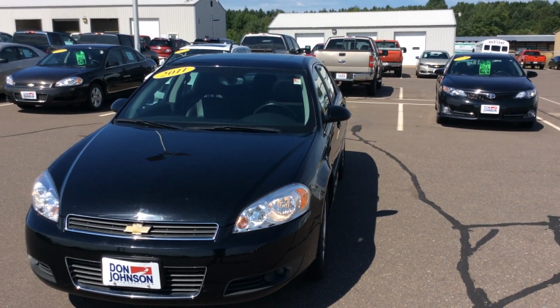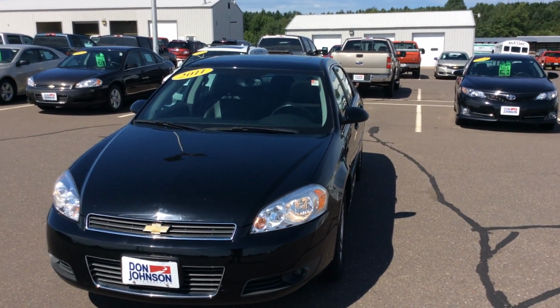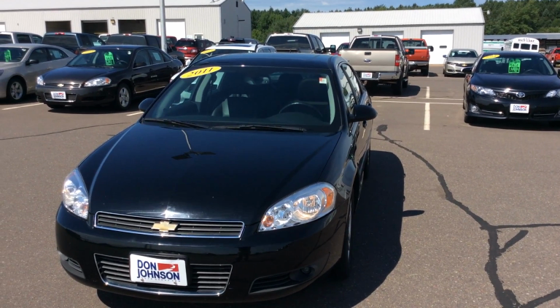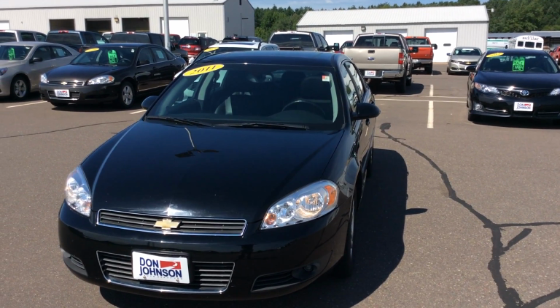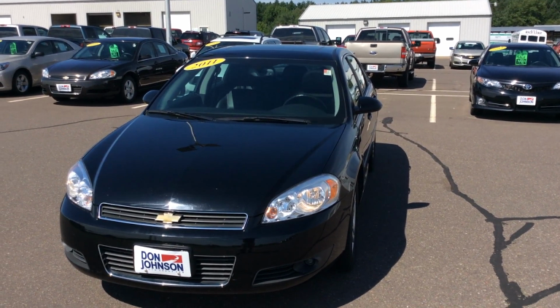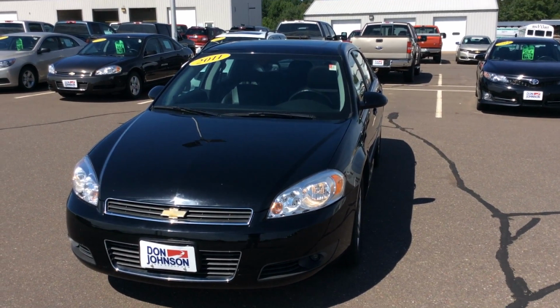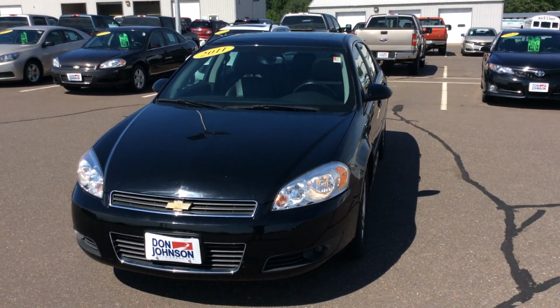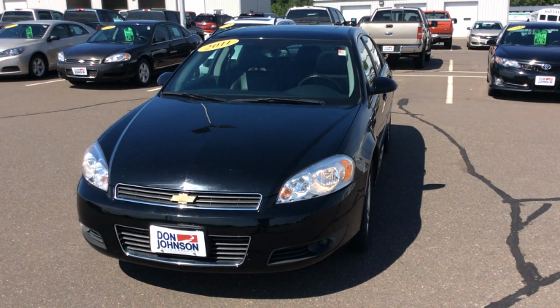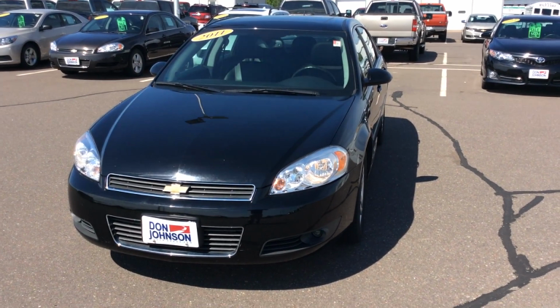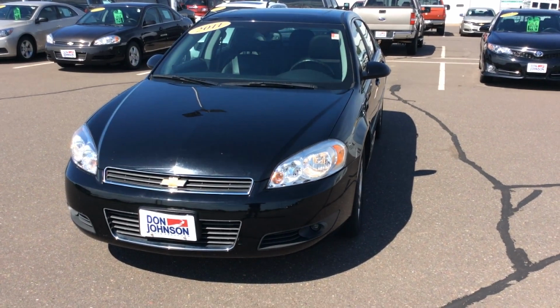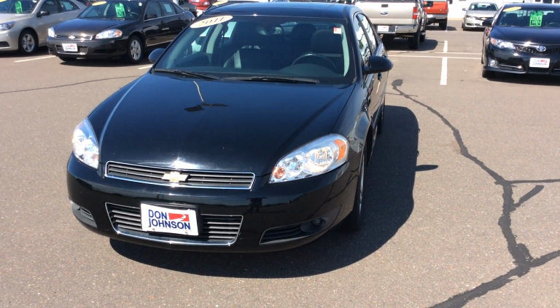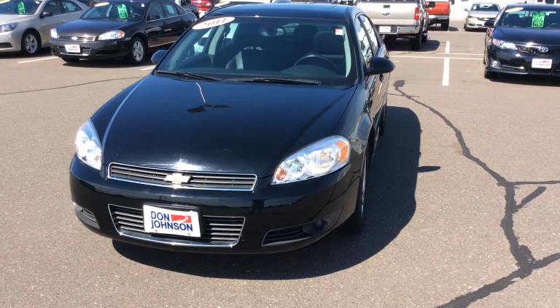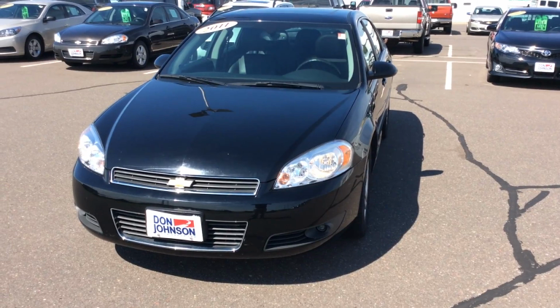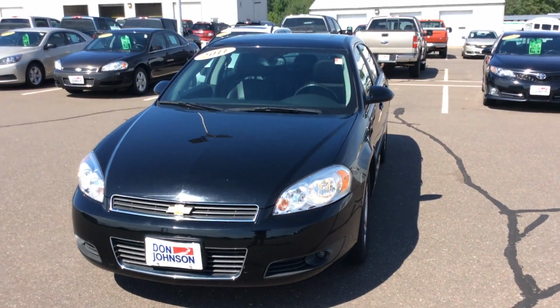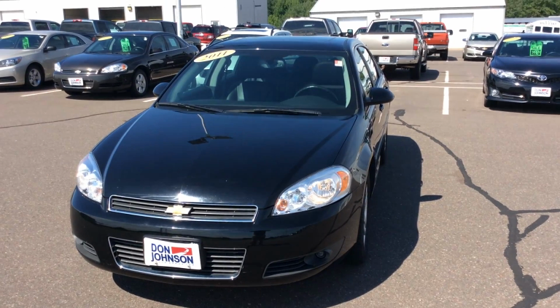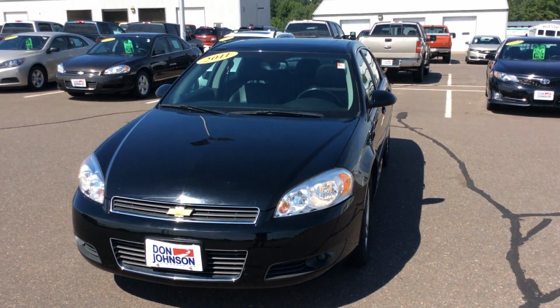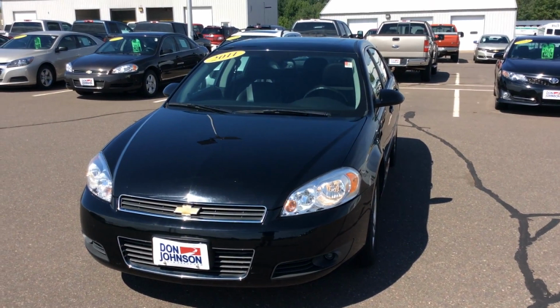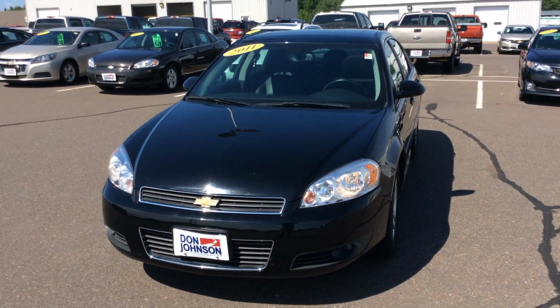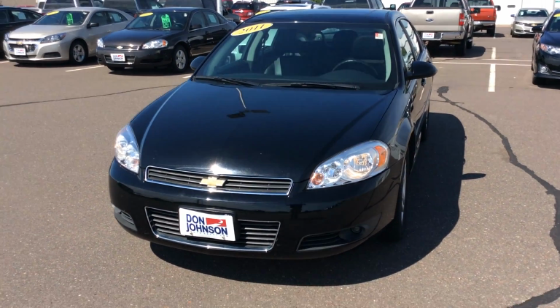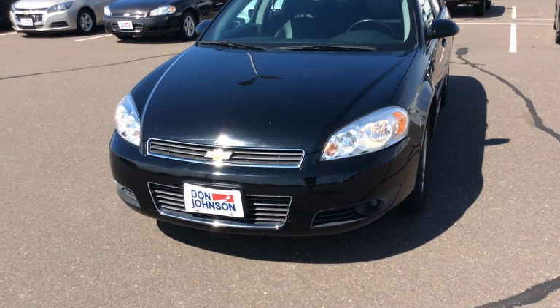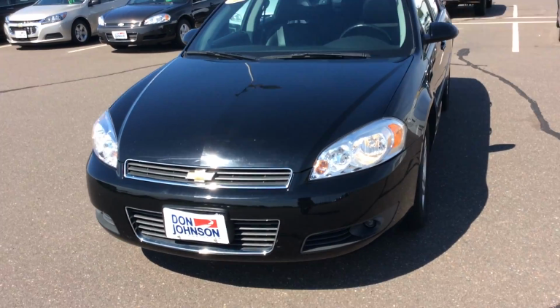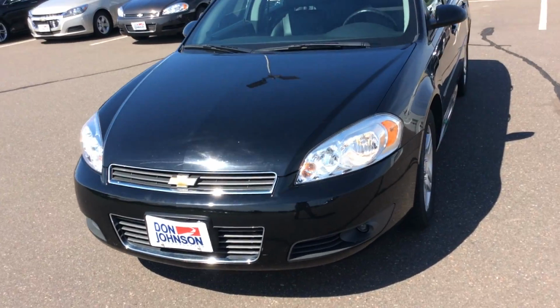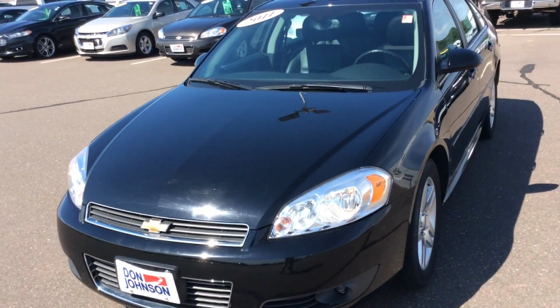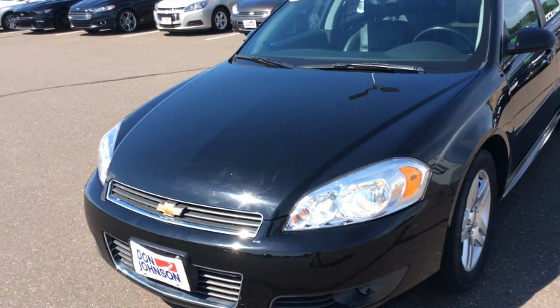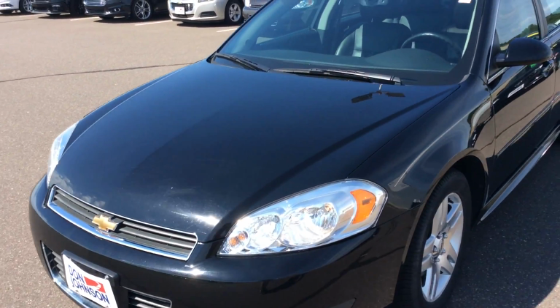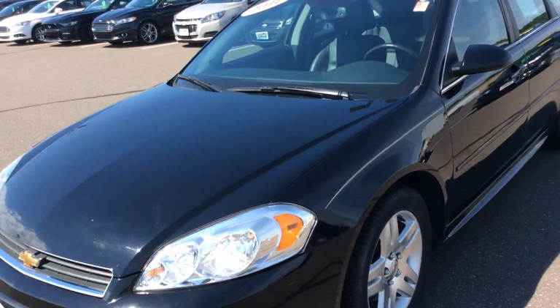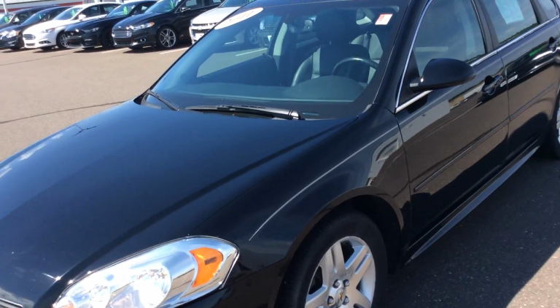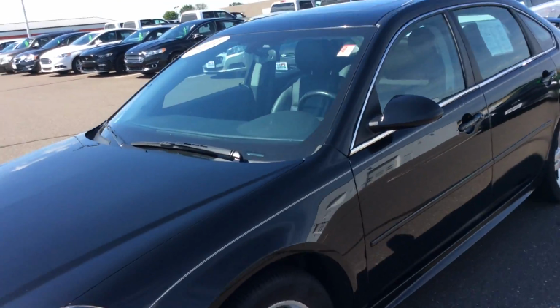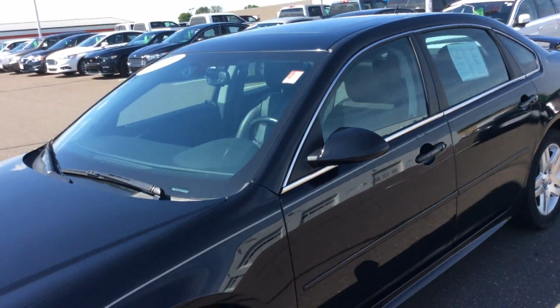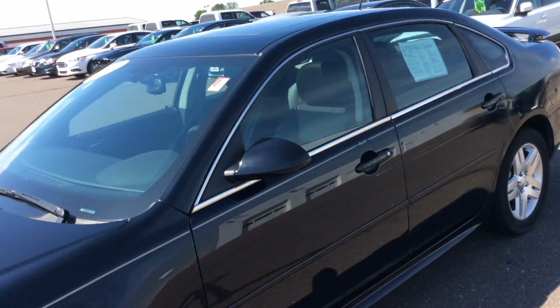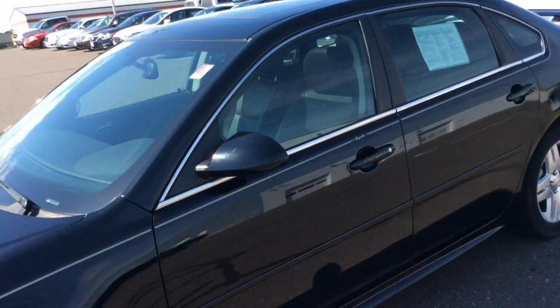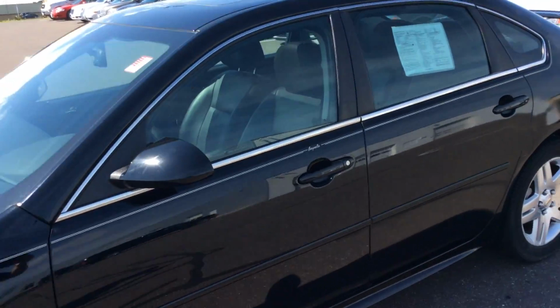Hi everybody, this is Jeff up at Don Johnson Motors, and I am here today showing you this 2011 Chevy Impala. It's a really nice clean vehicle, all black with black leather interior.